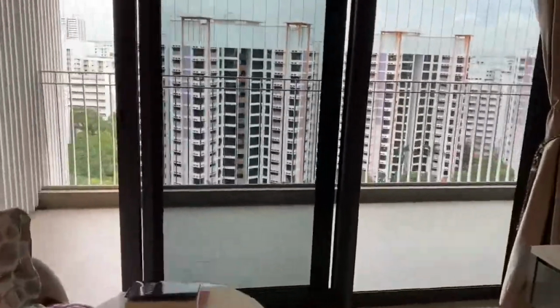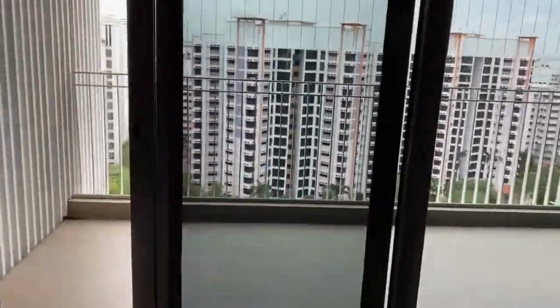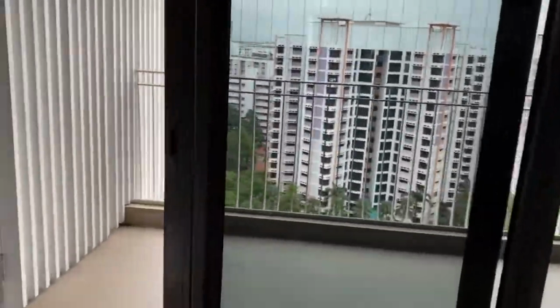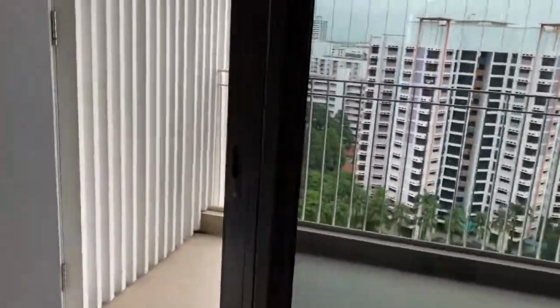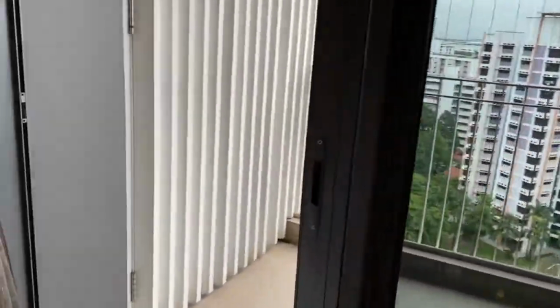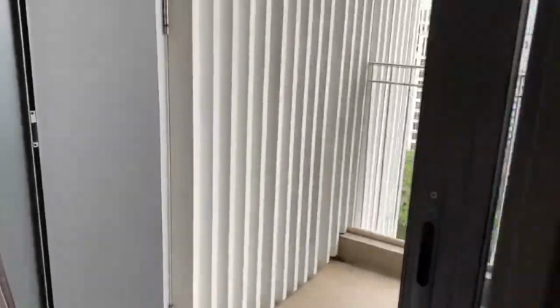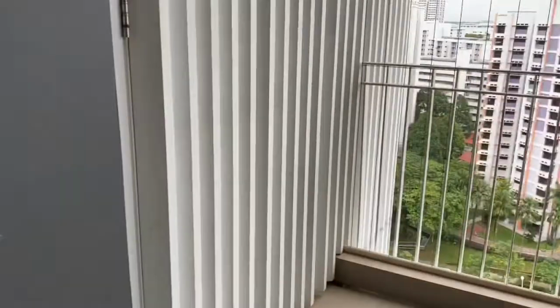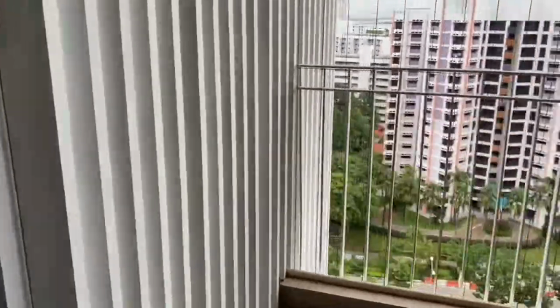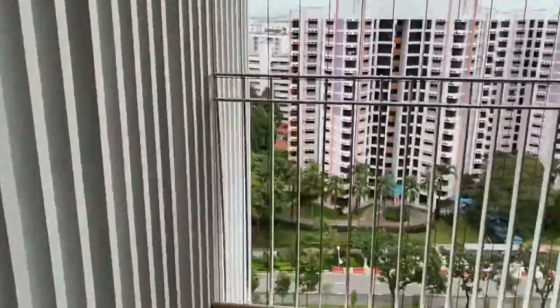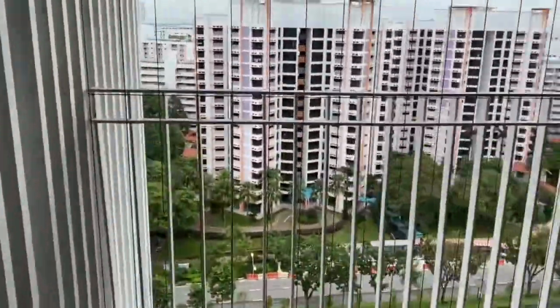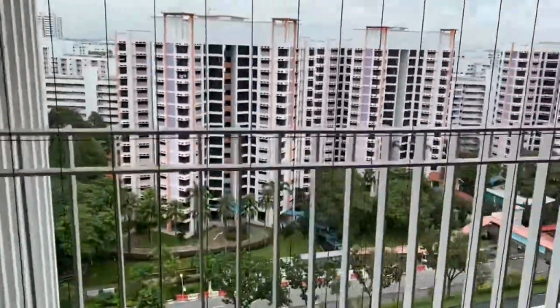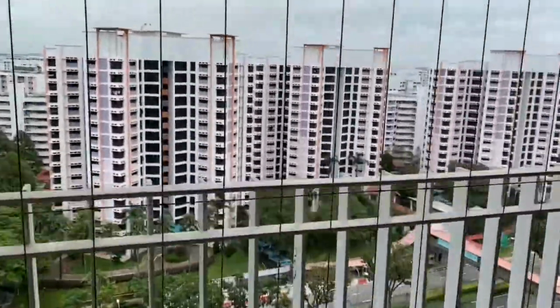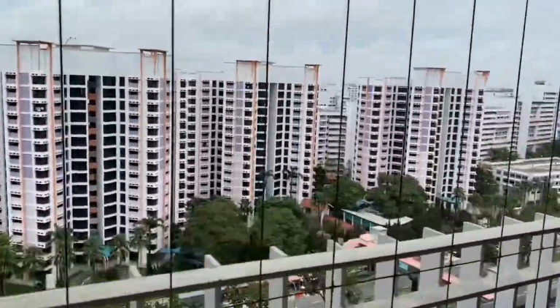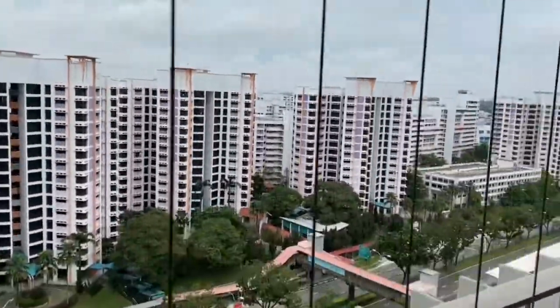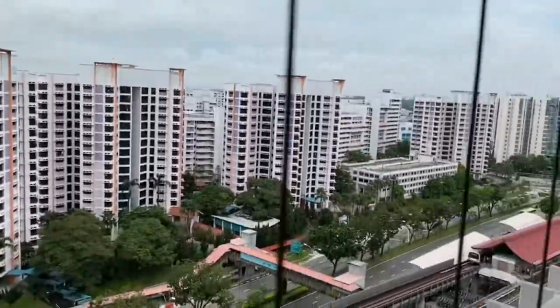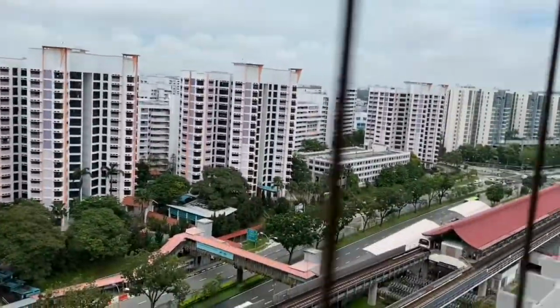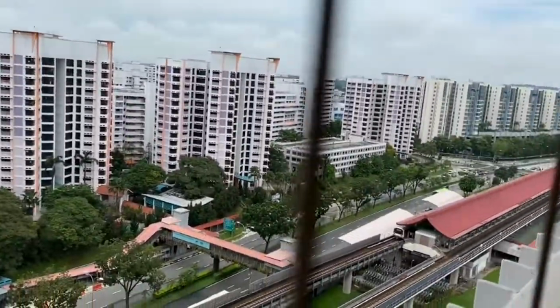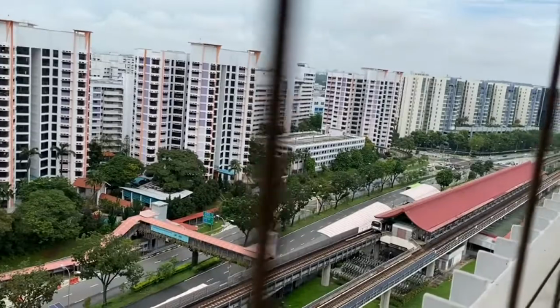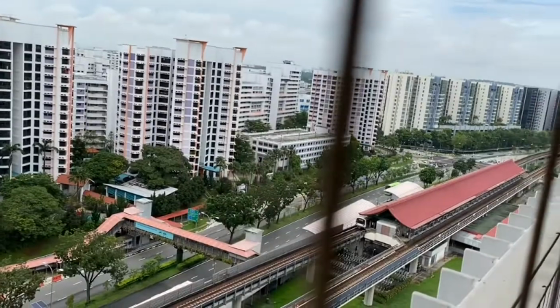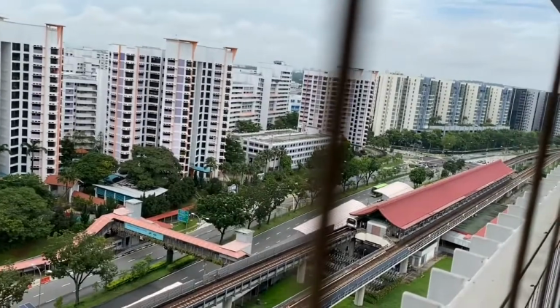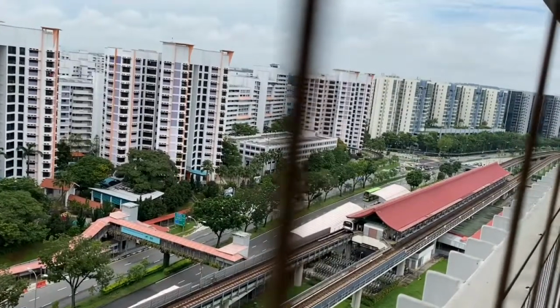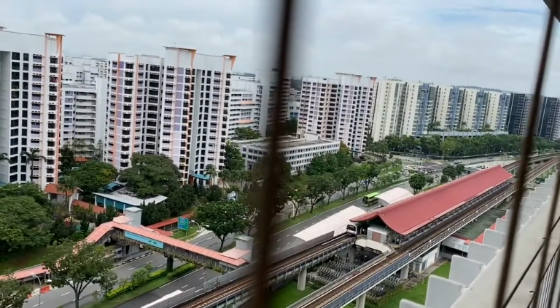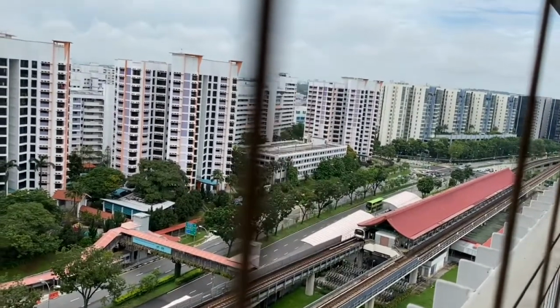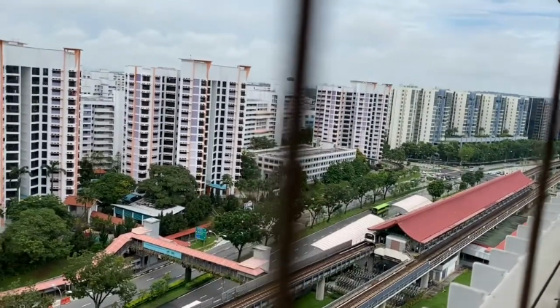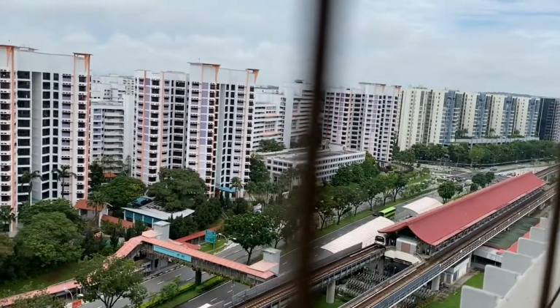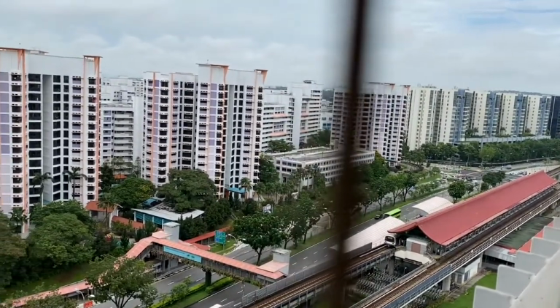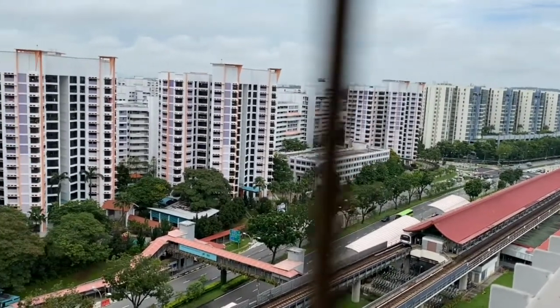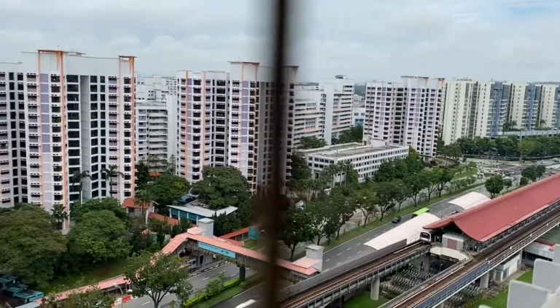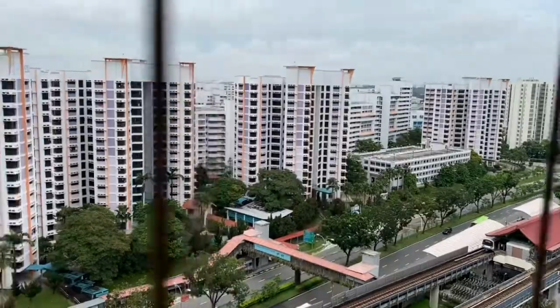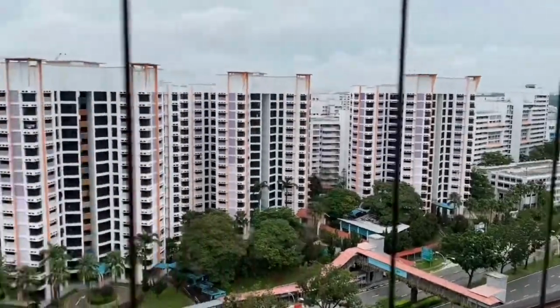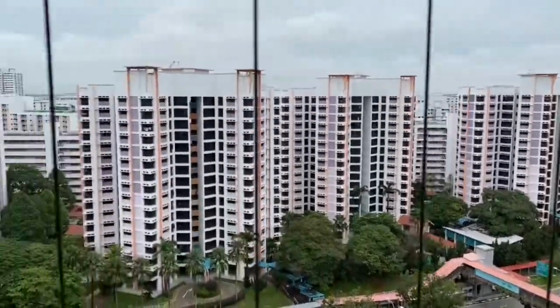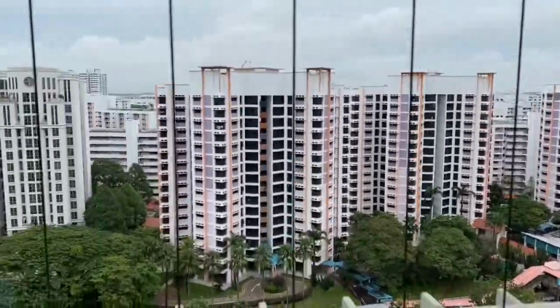This is how you come to the balcony. That's how the balcony looks like. It faces the MRT track but the sound is very soft. Open view.